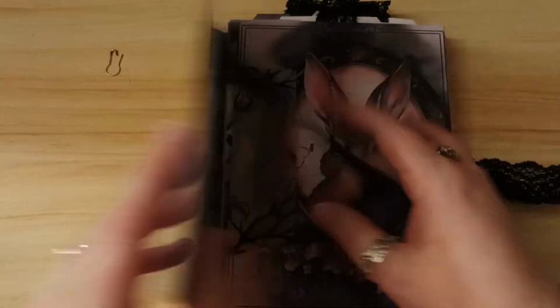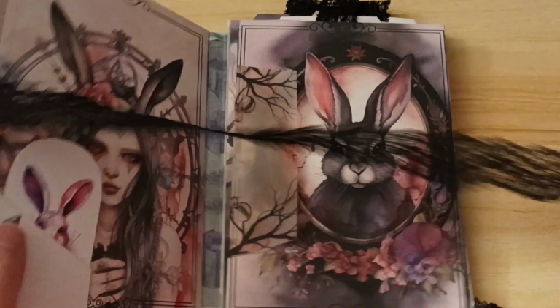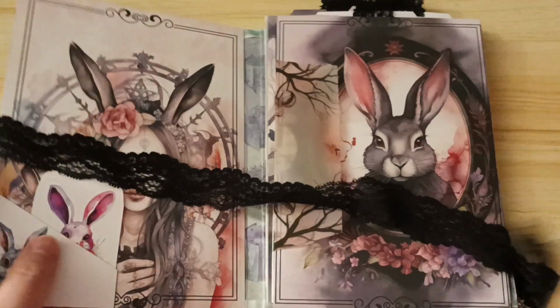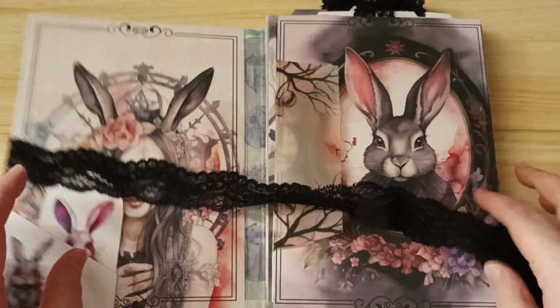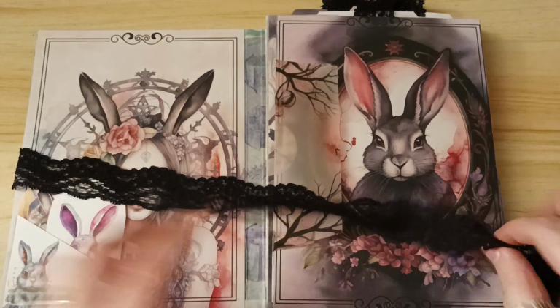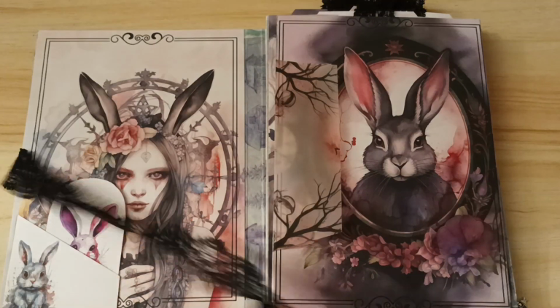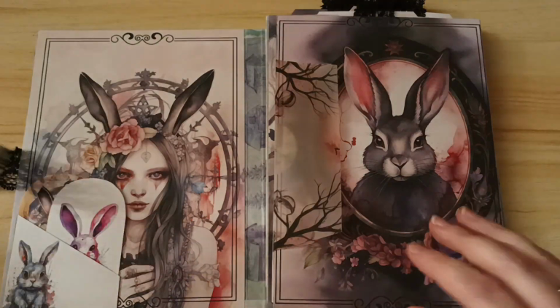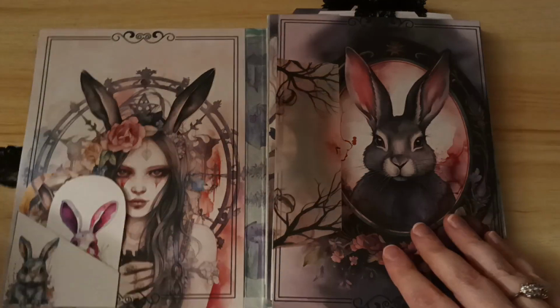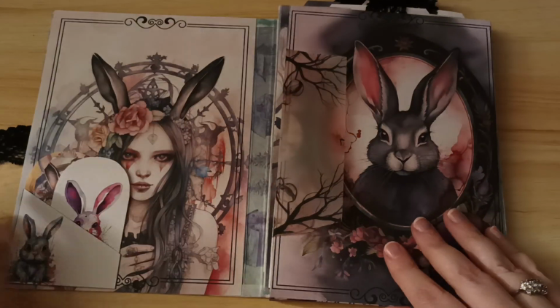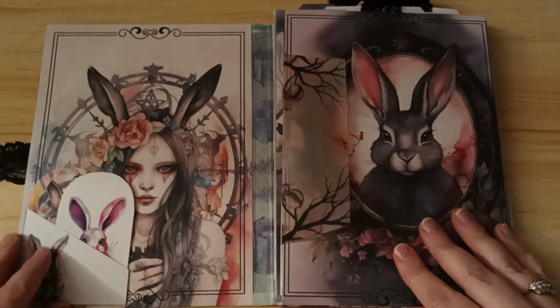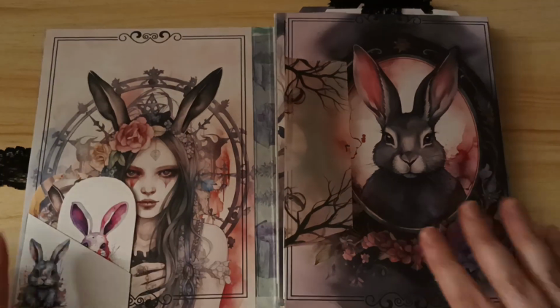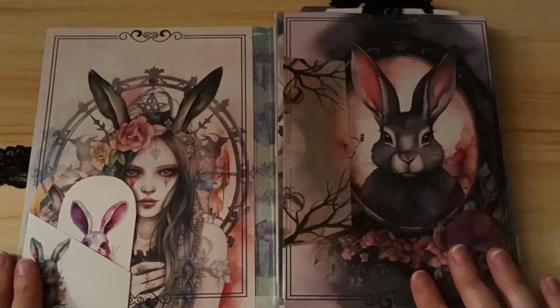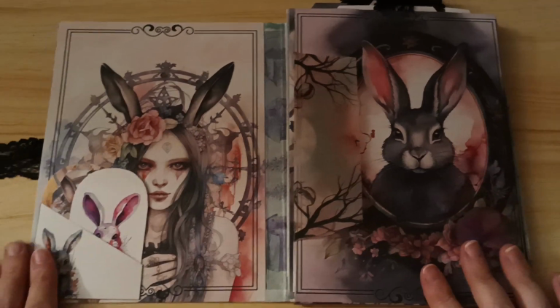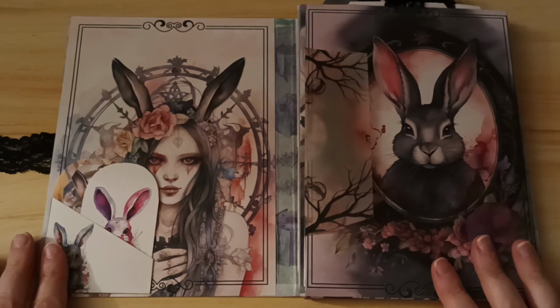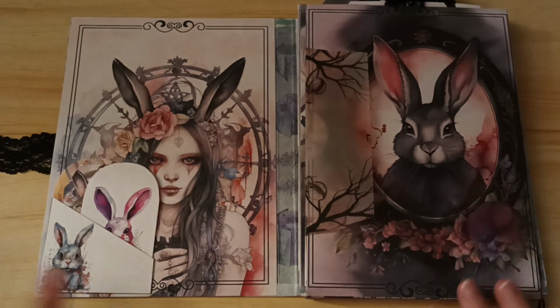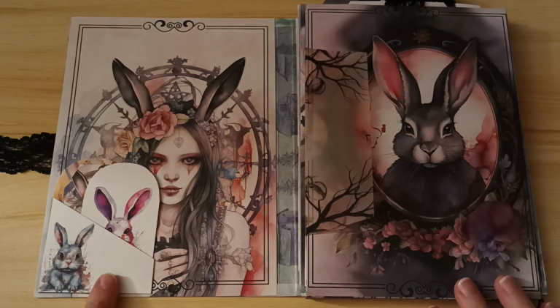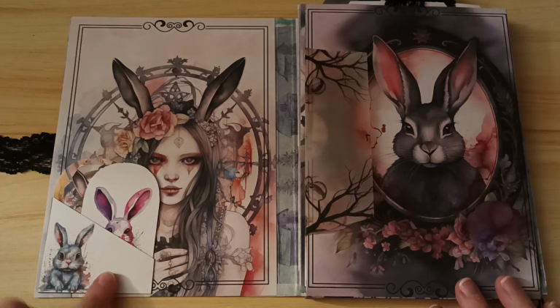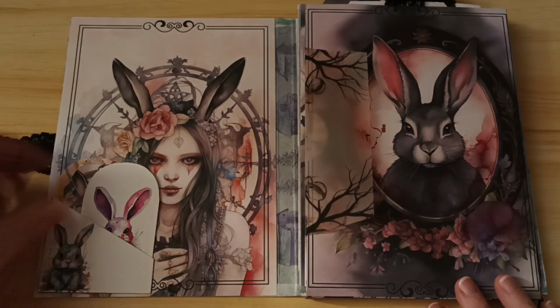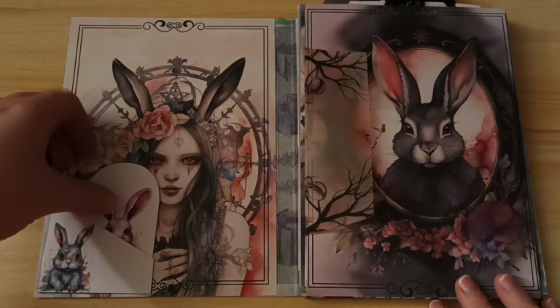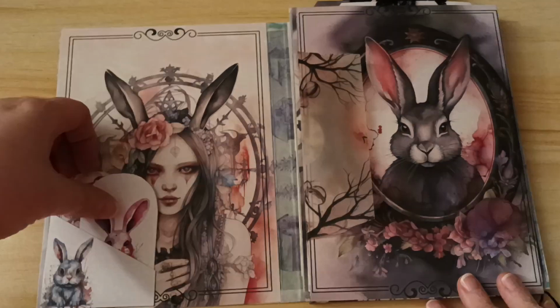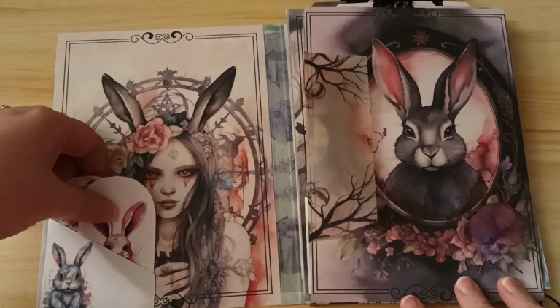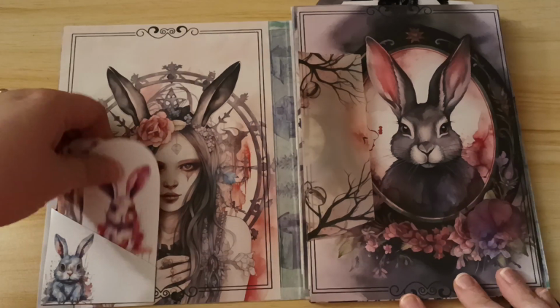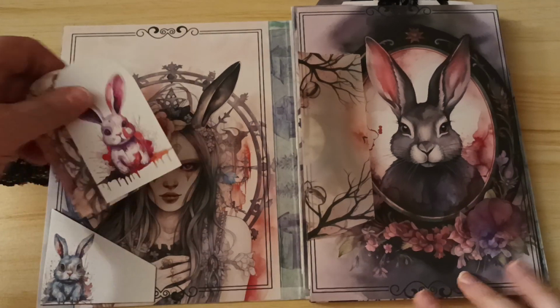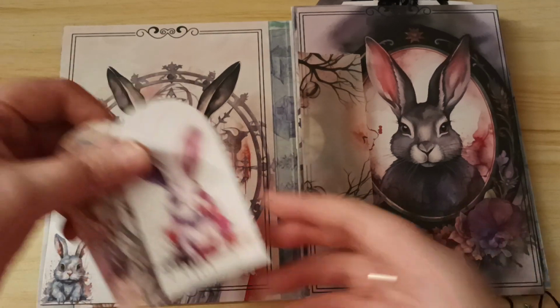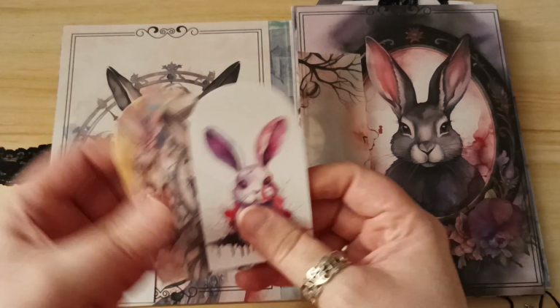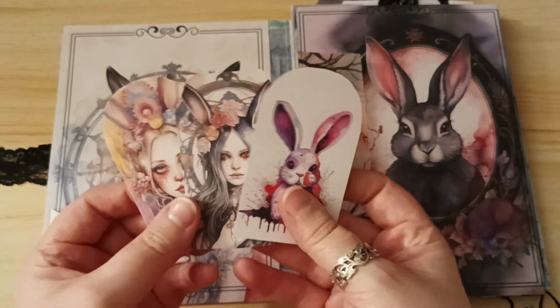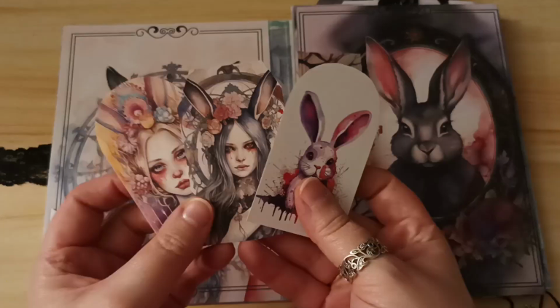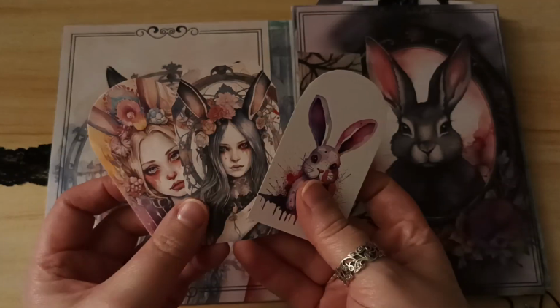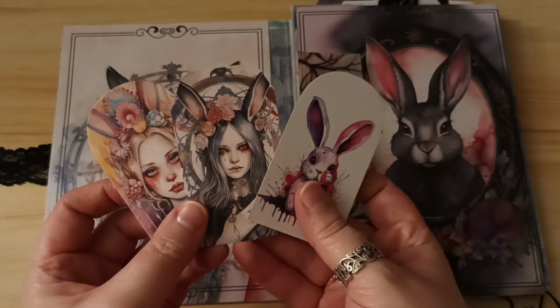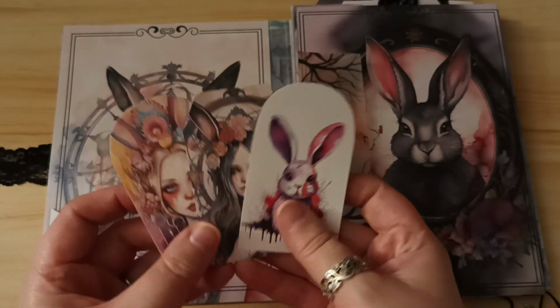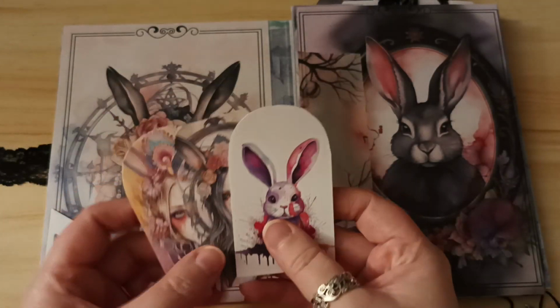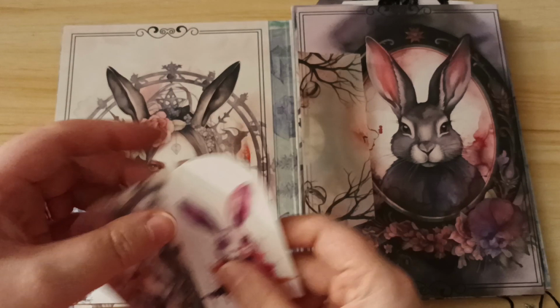The first fold-out is here. I've got a little pocket with three little tags in there.